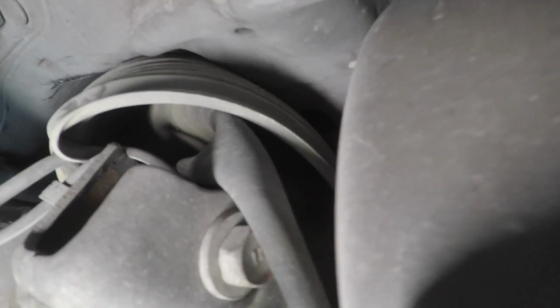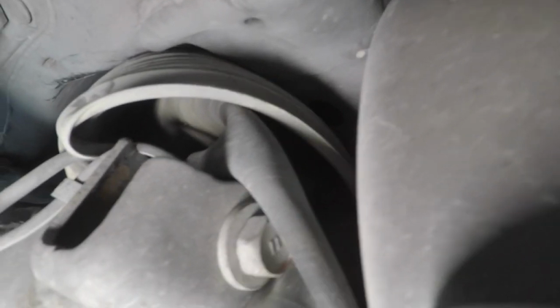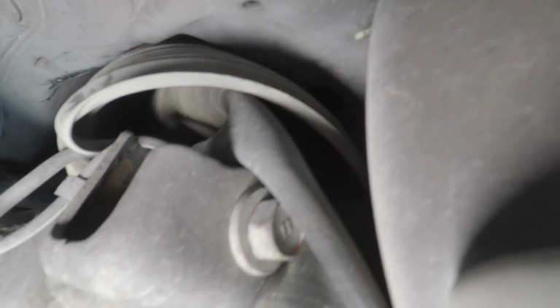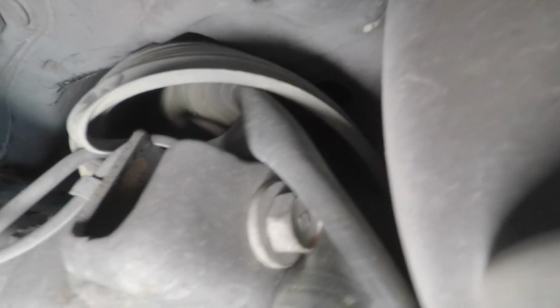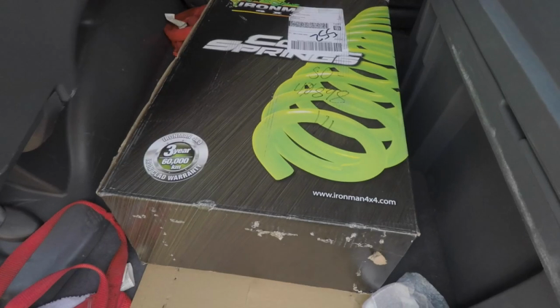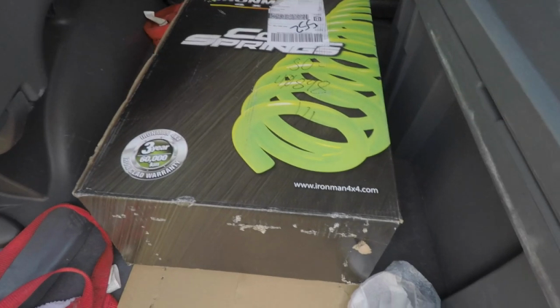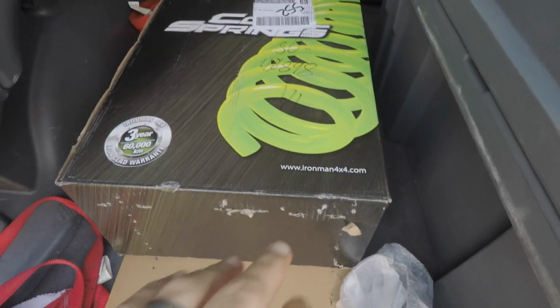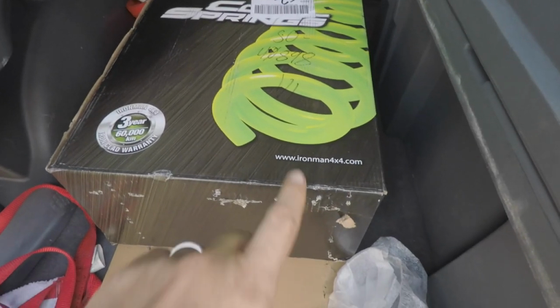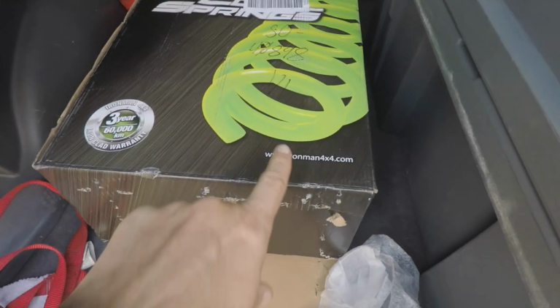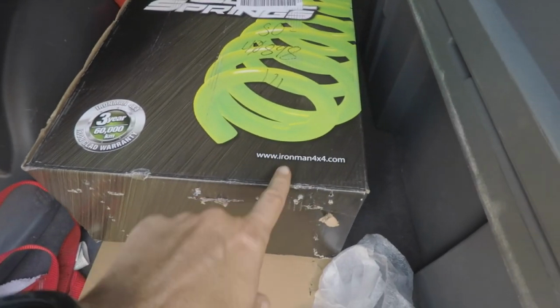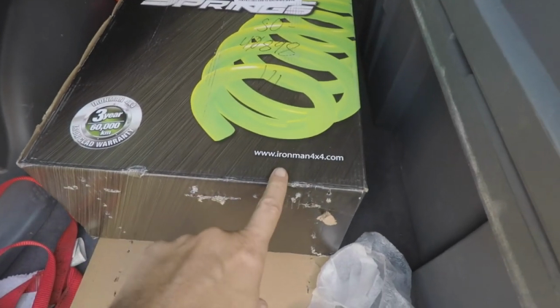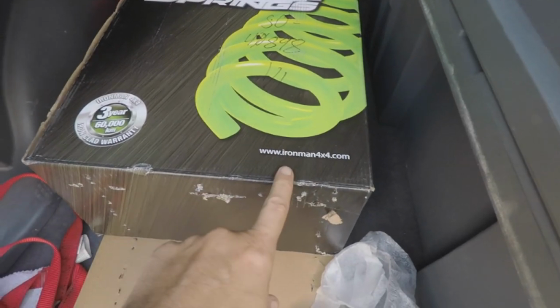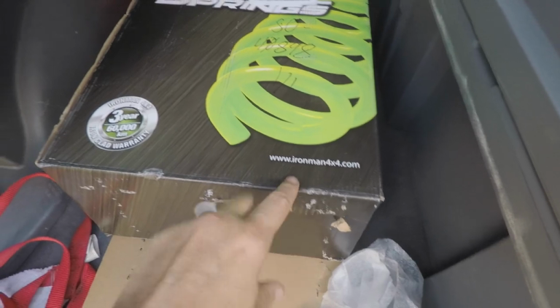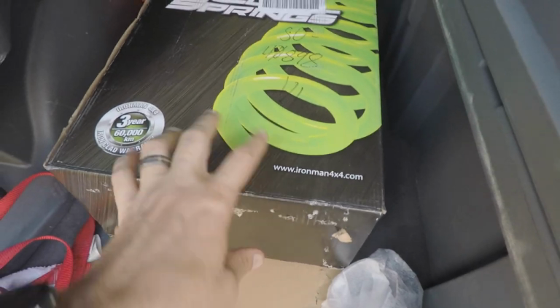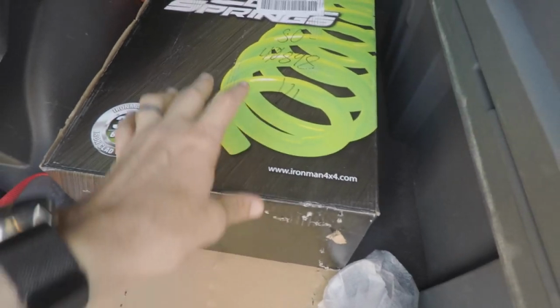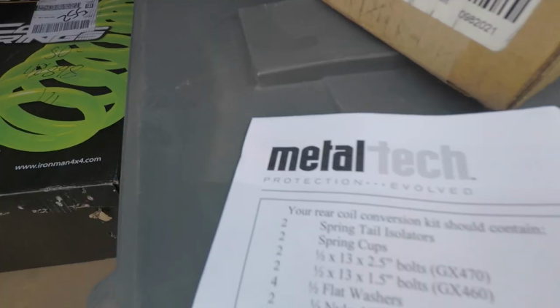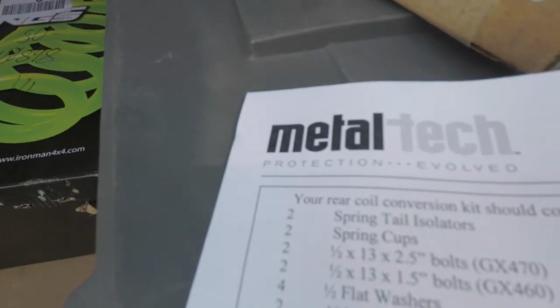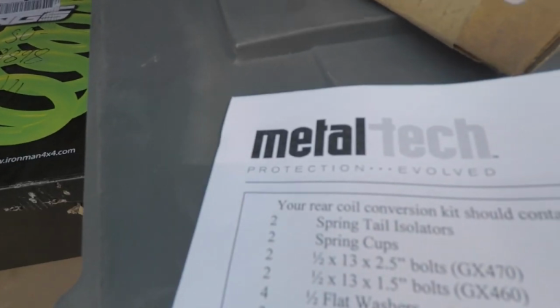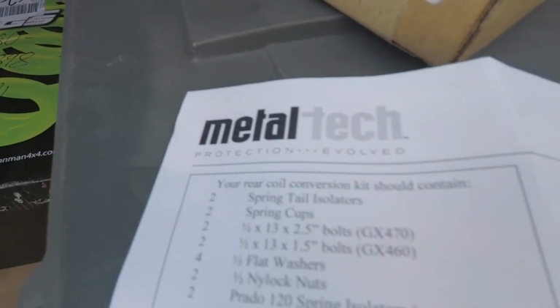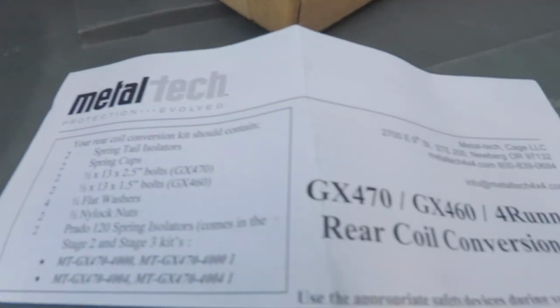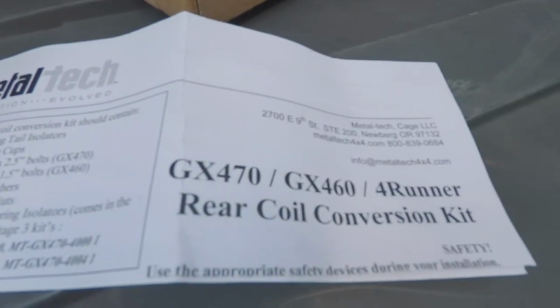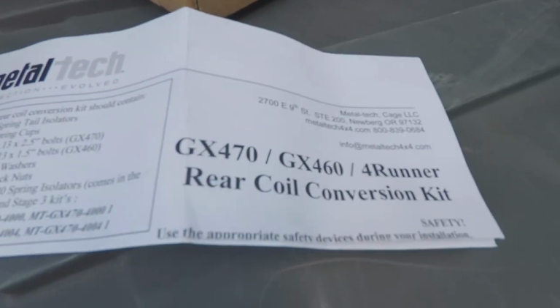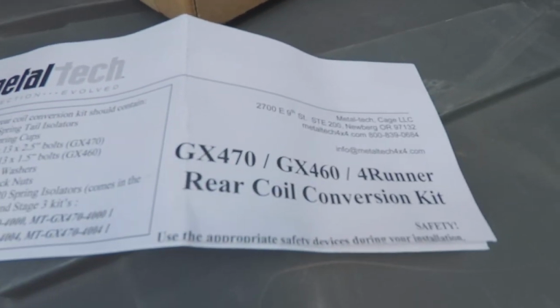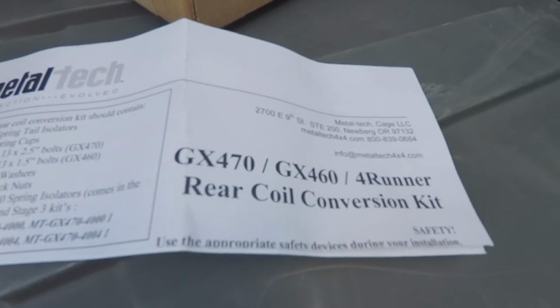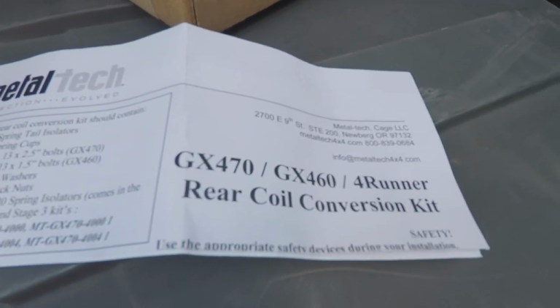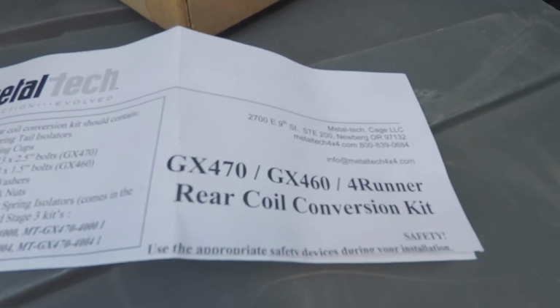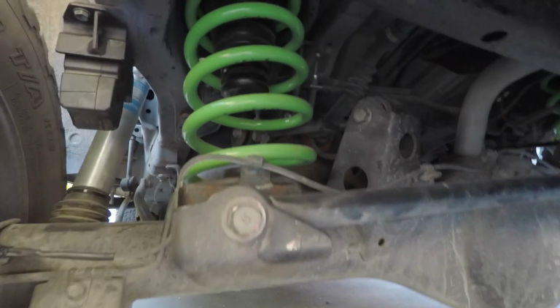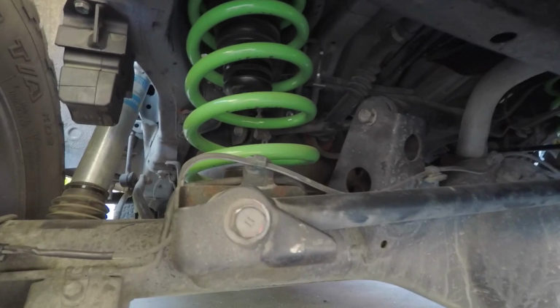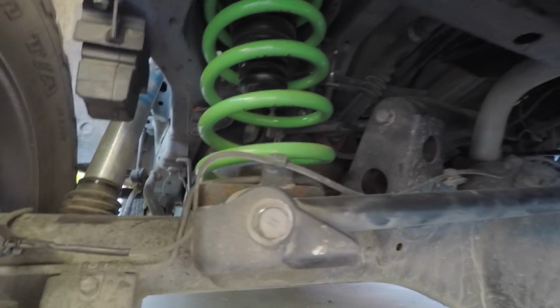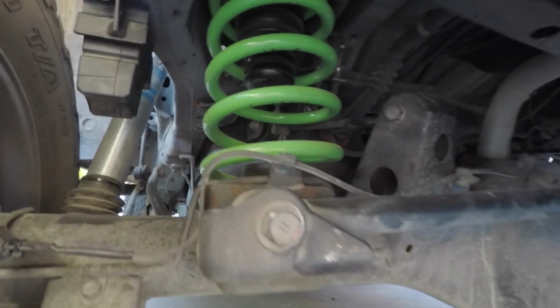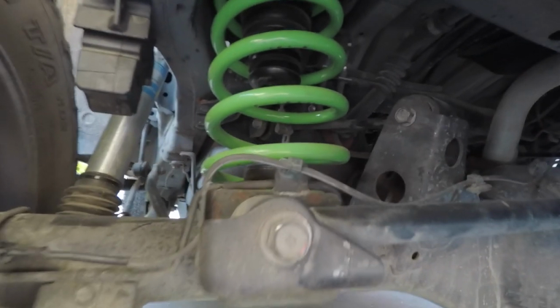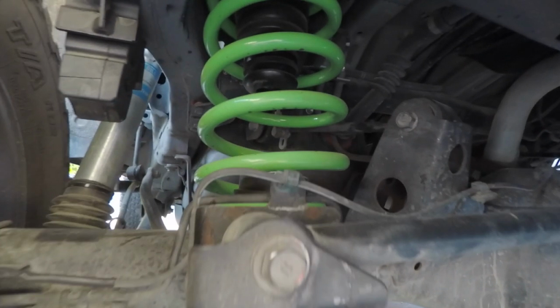Two hours back to San Diego. For the replacements, I went with the three-inch springs from Iron Man 4x4. For the upper and lower isolators, I went with the Metal Tech replacement kit. I'll leave the links in the description down below if you're interested.